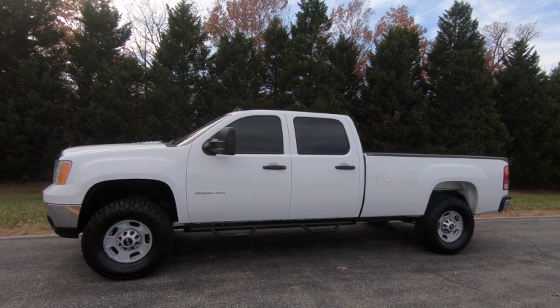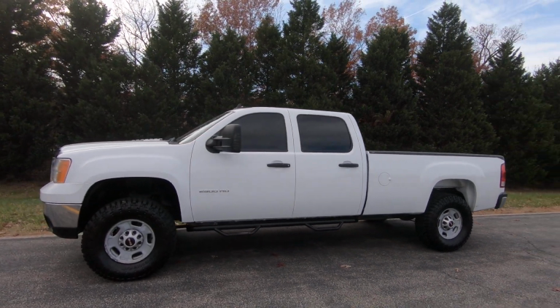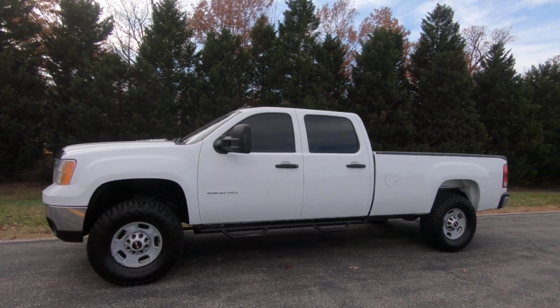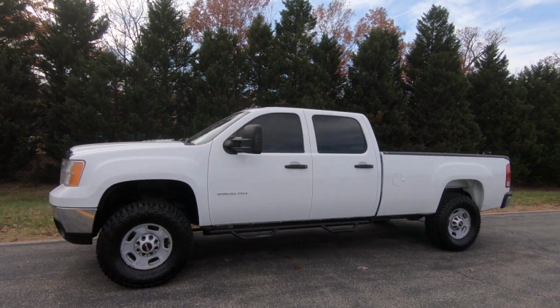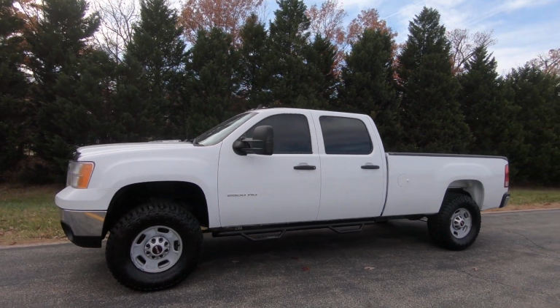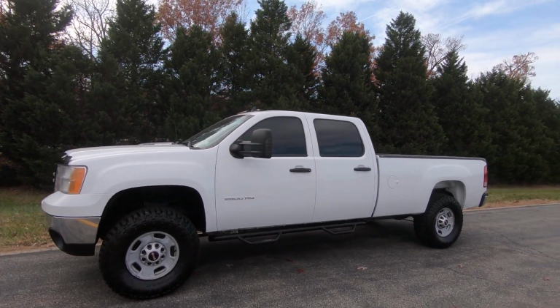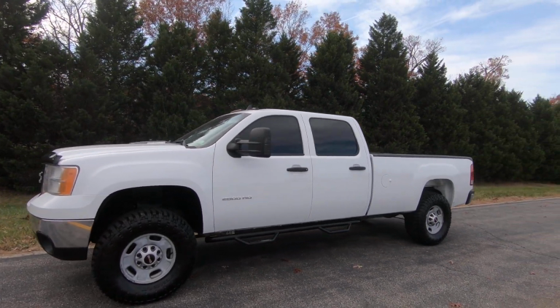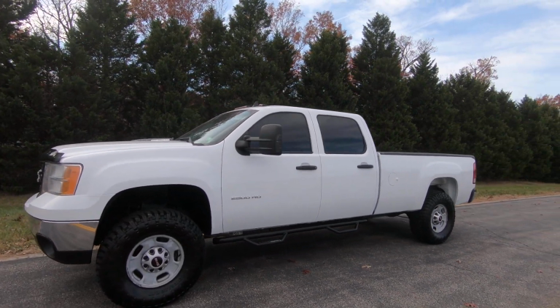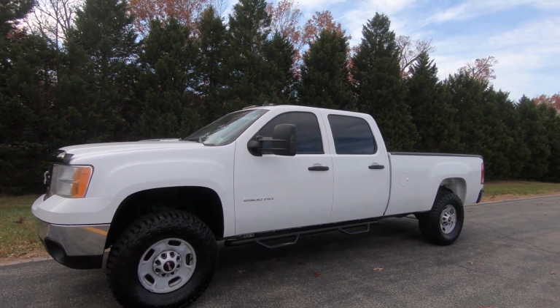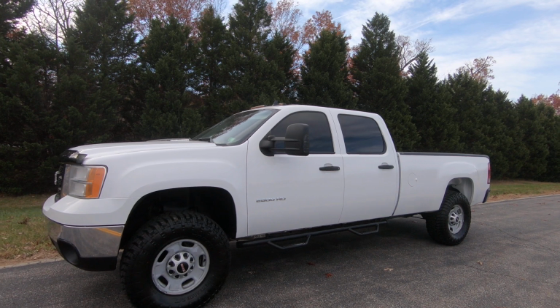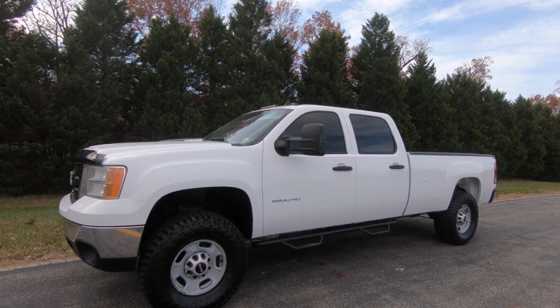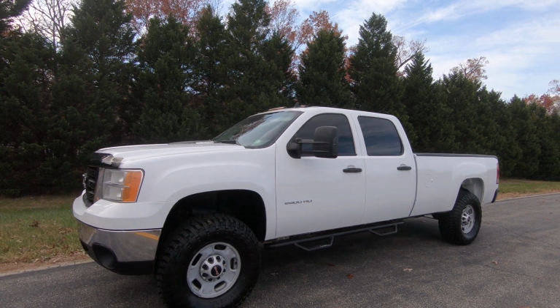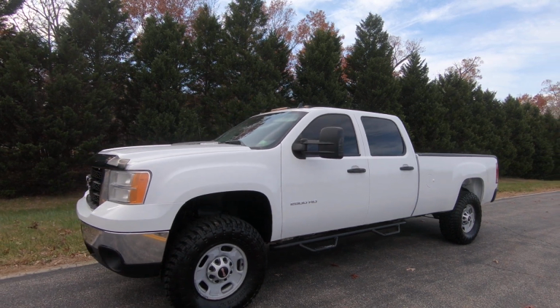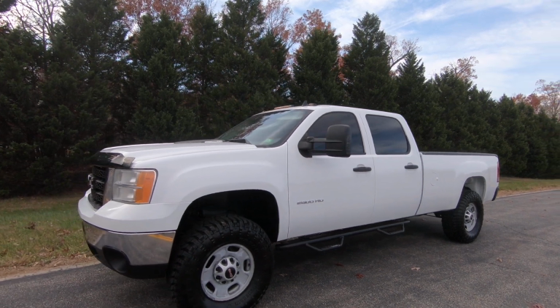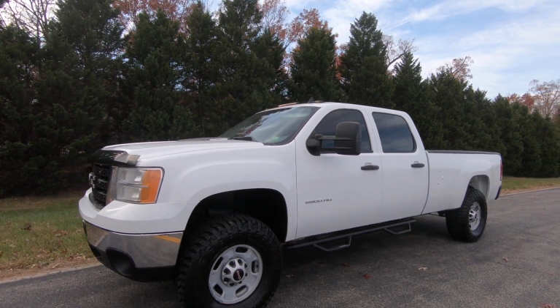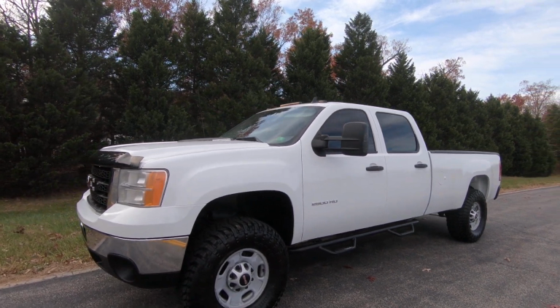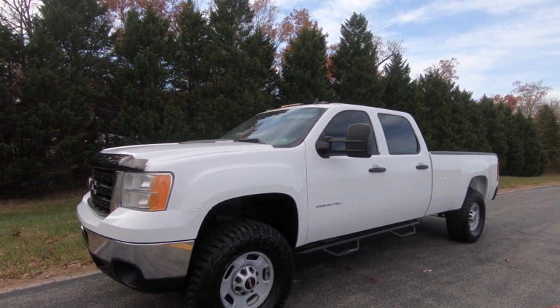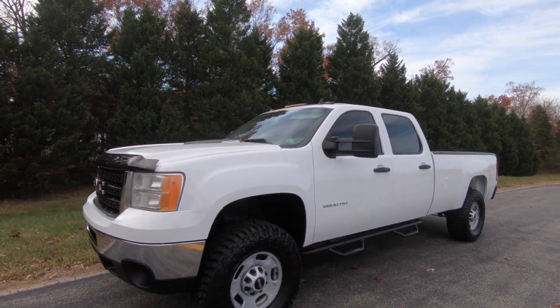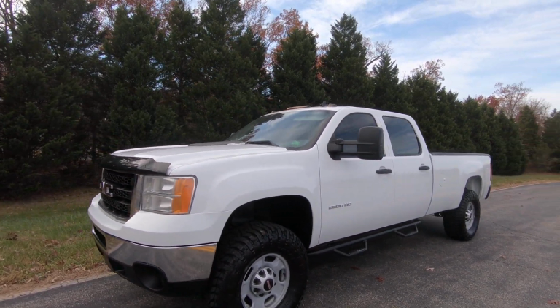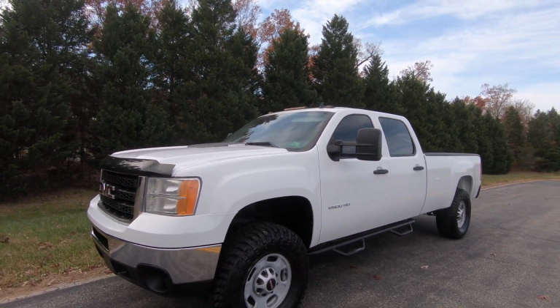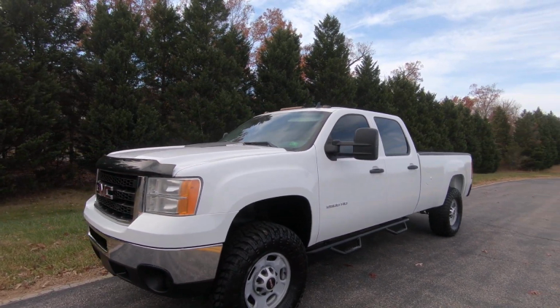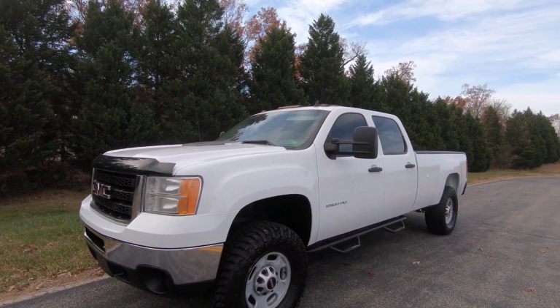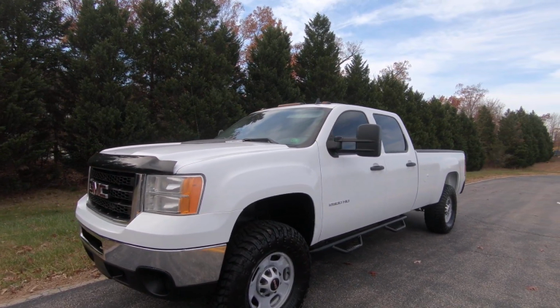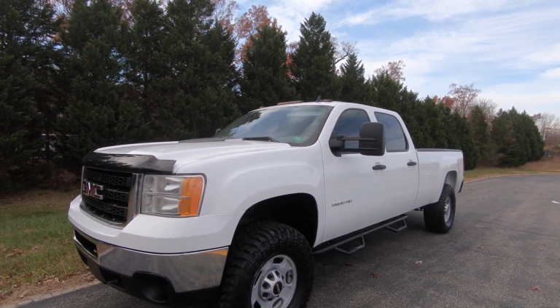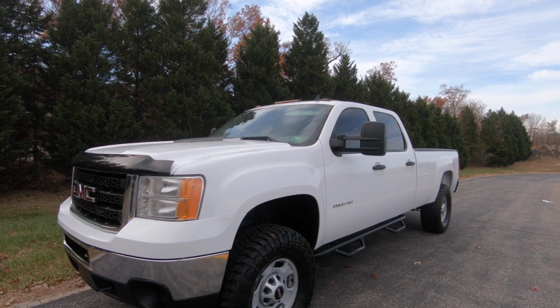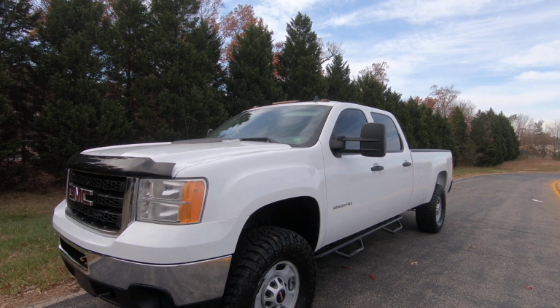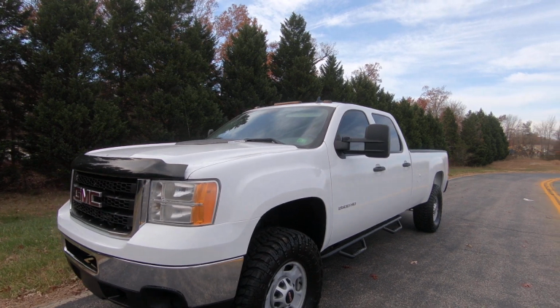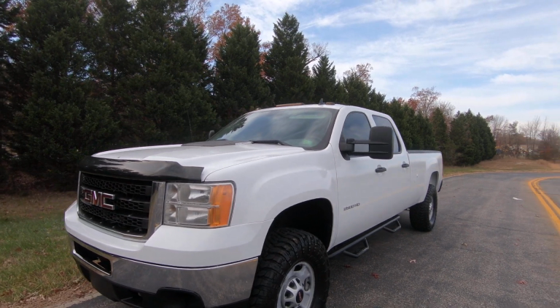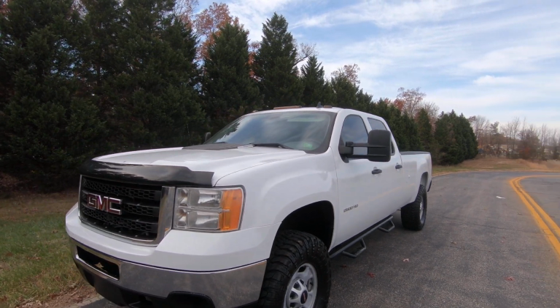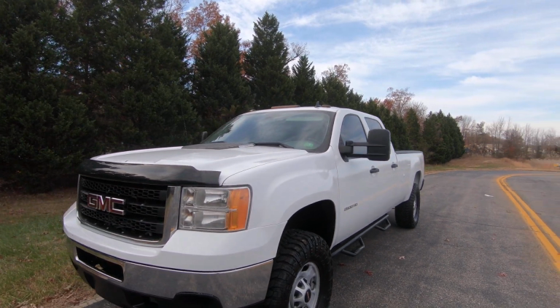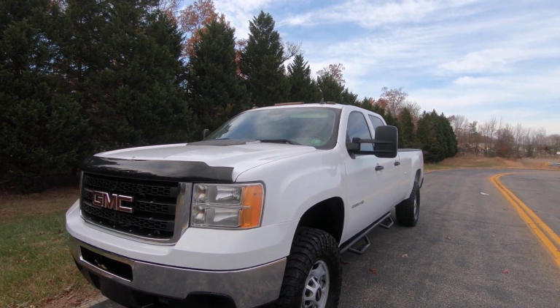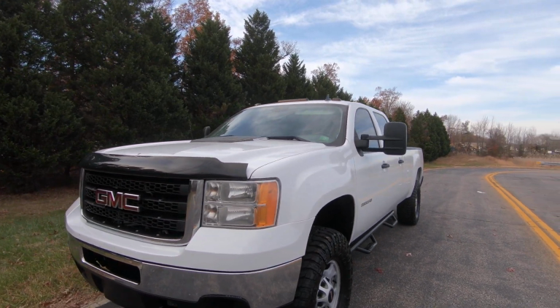Welcome back everybody. This is Brandon with Deluxe Motorsports. Today we're looking at a 2014 GMC Sierra 2500 with a 6.6 Duramax in it.